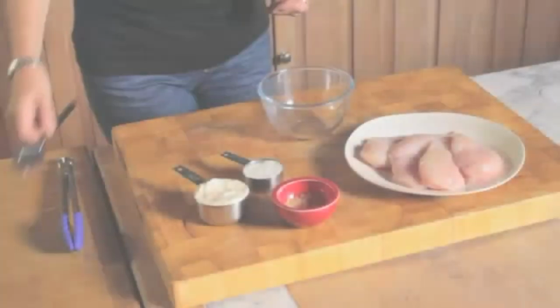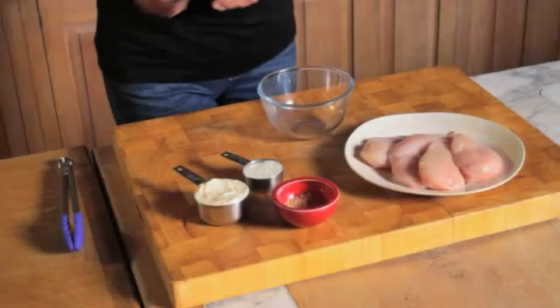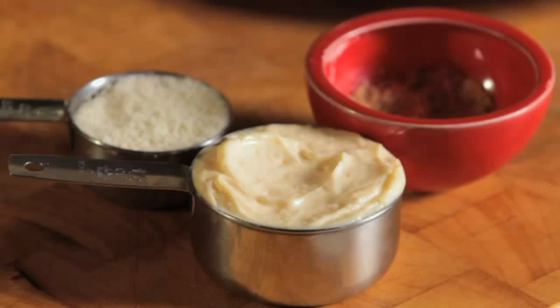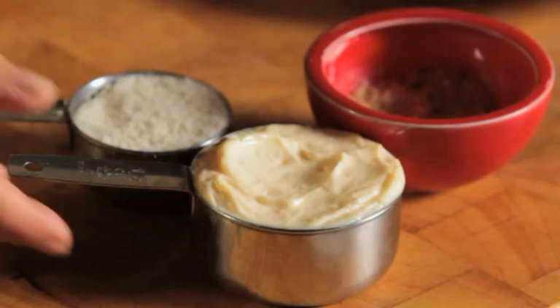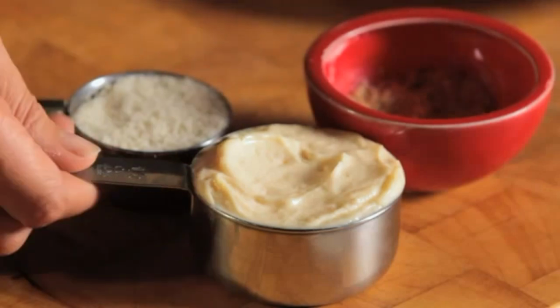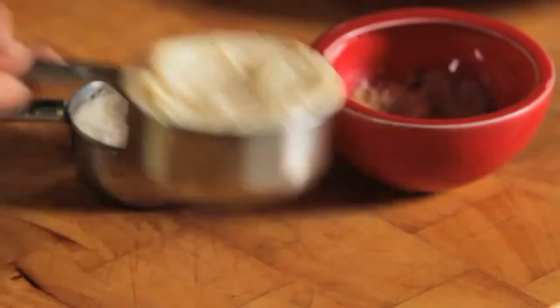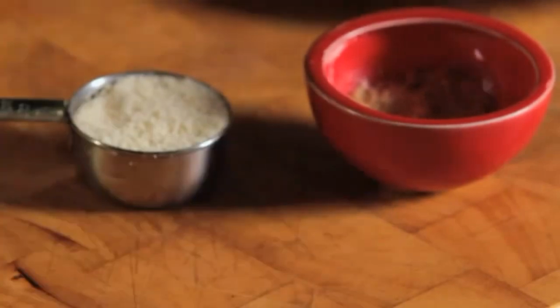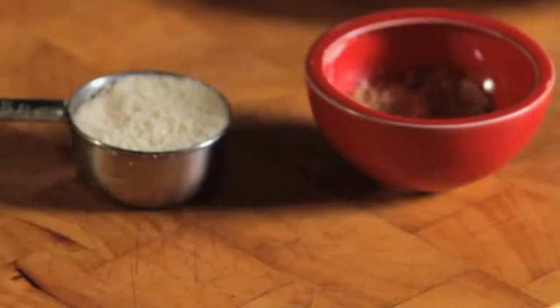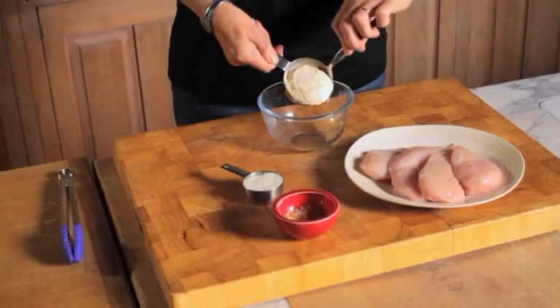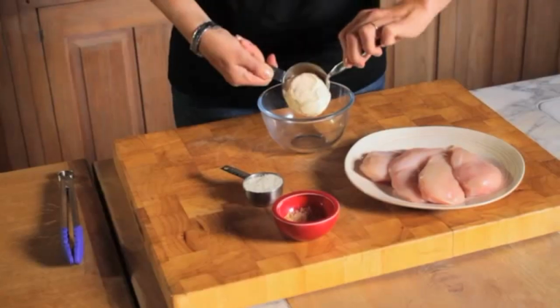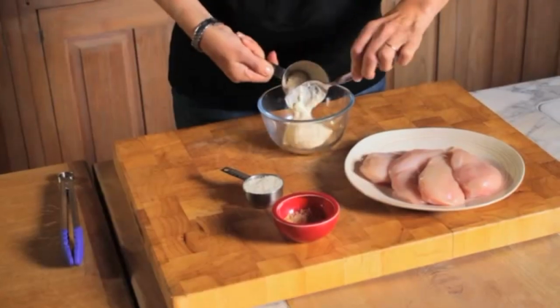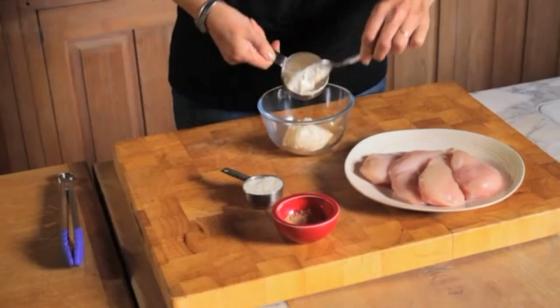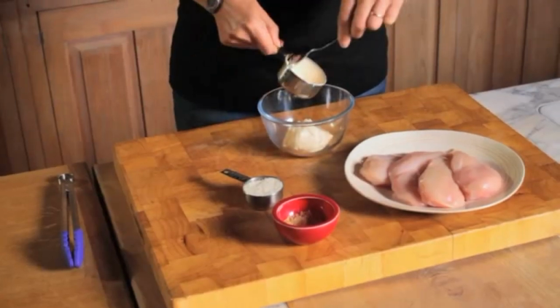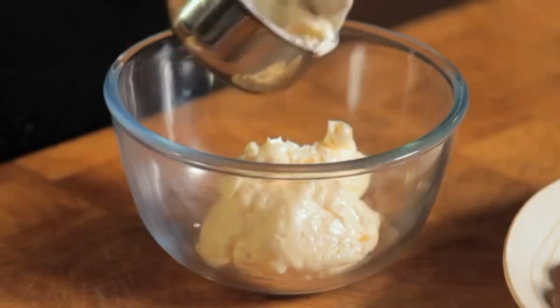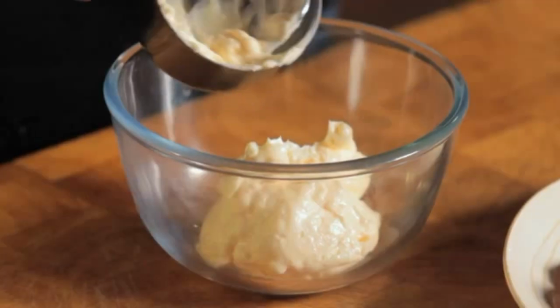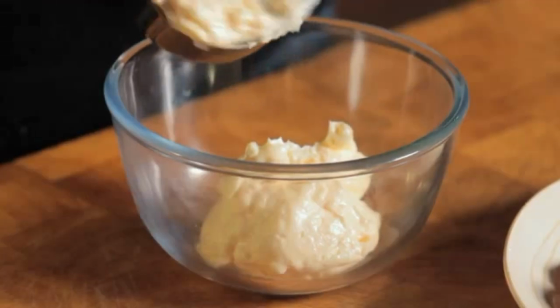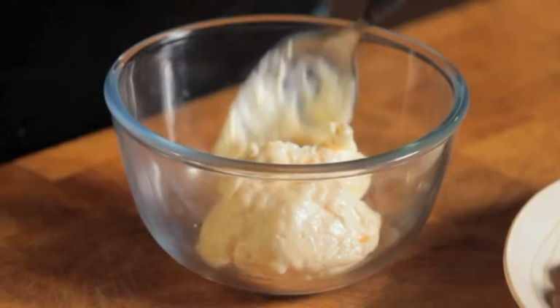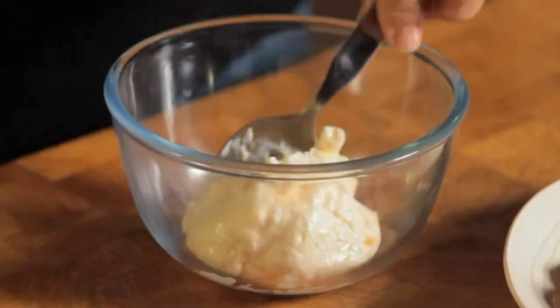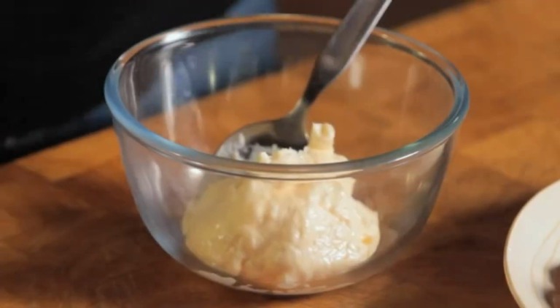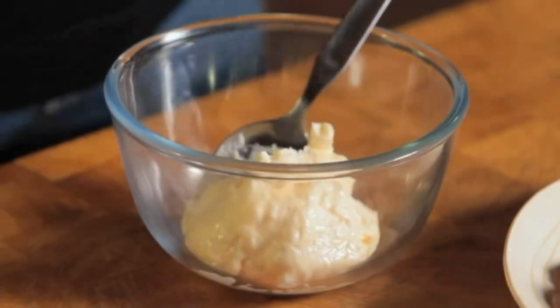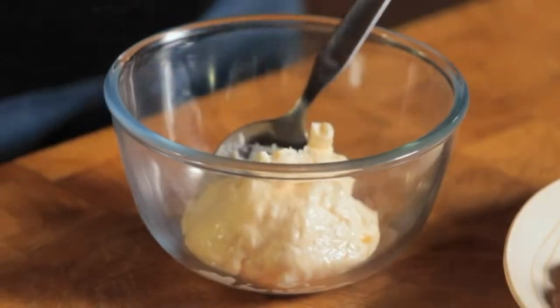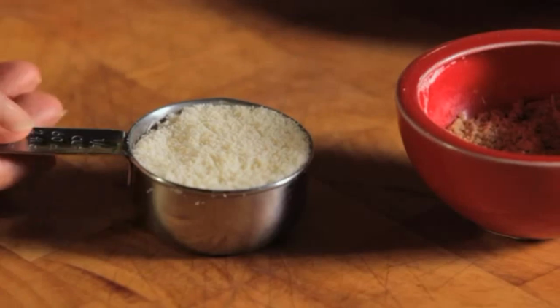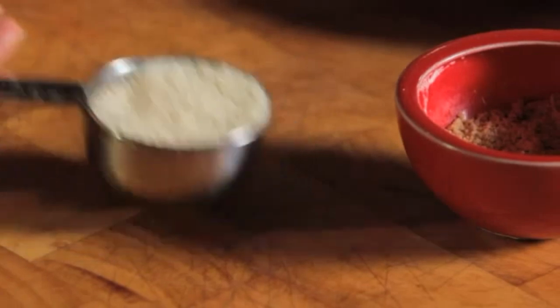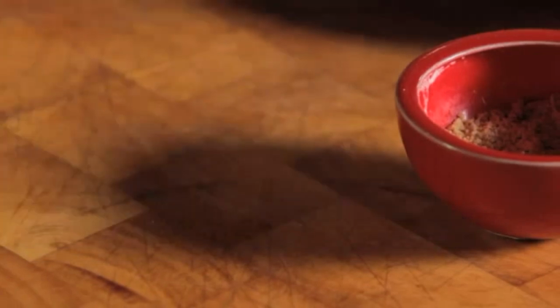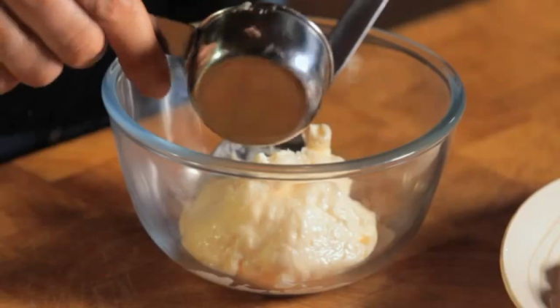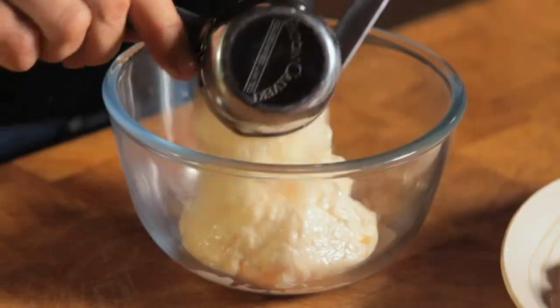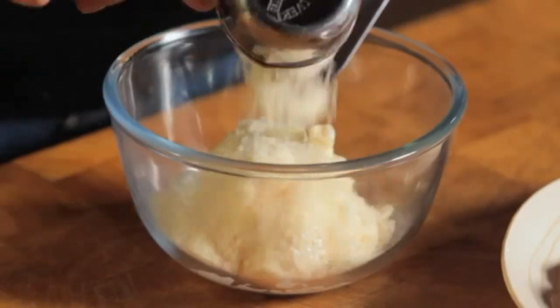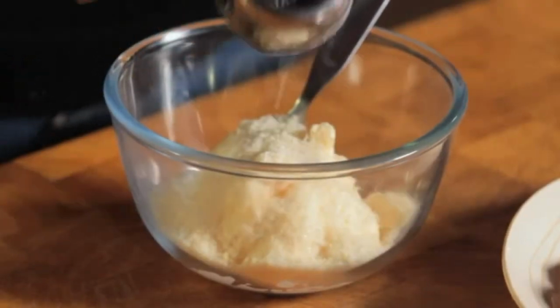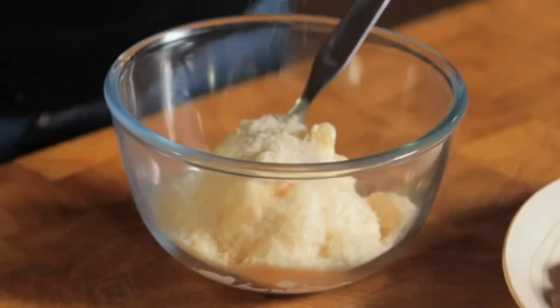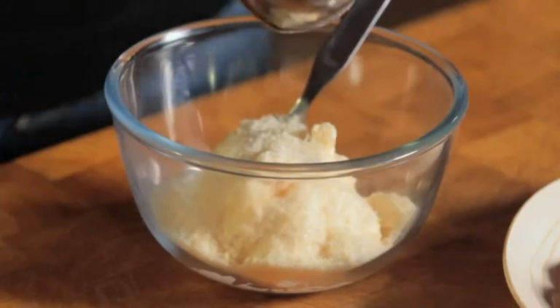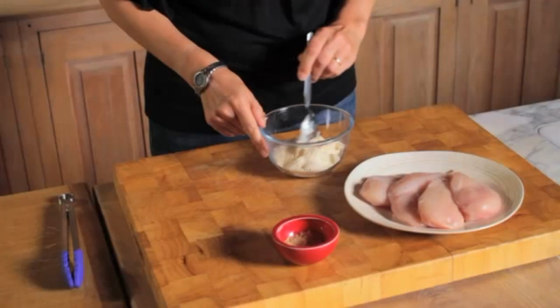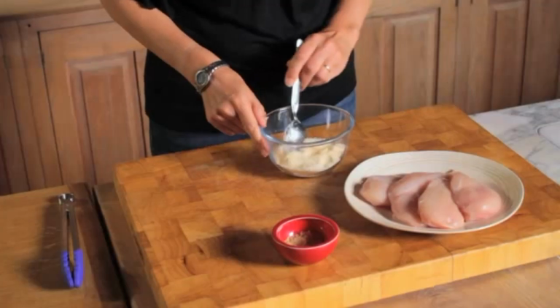This is how you make parmesan crusted chicken. Add the mayonnaise and grated parmesan cheese to a small bowl and give it a good stir with a spoon.